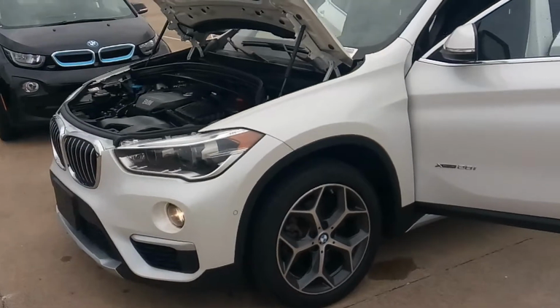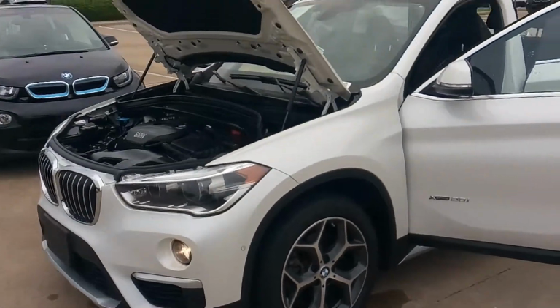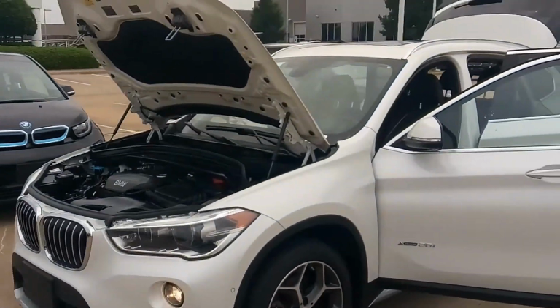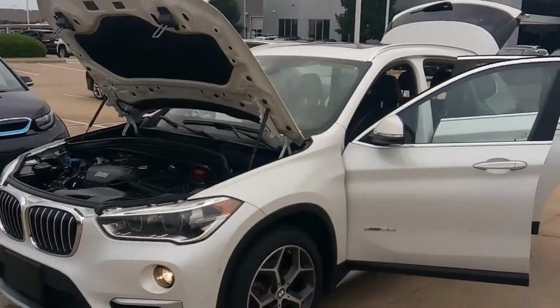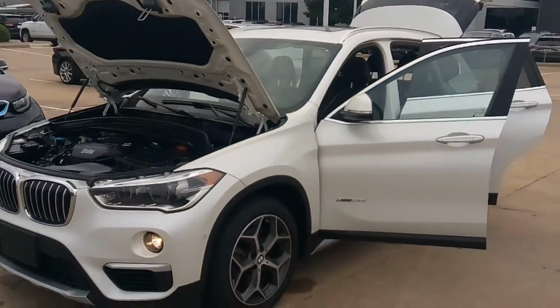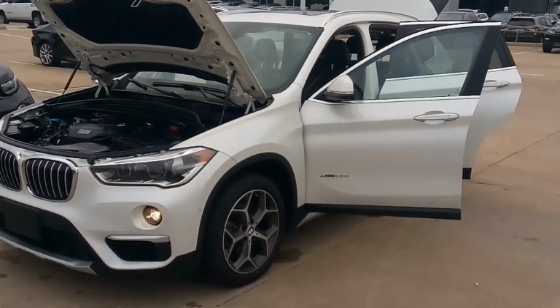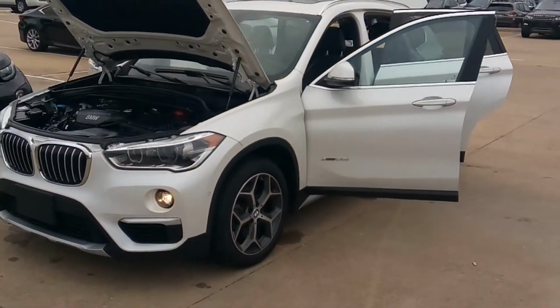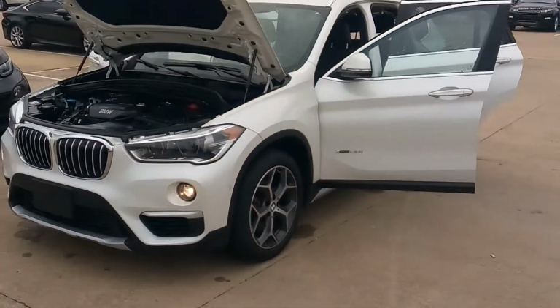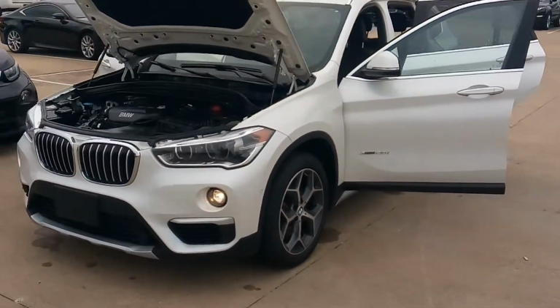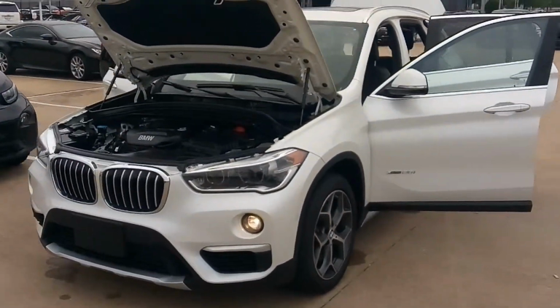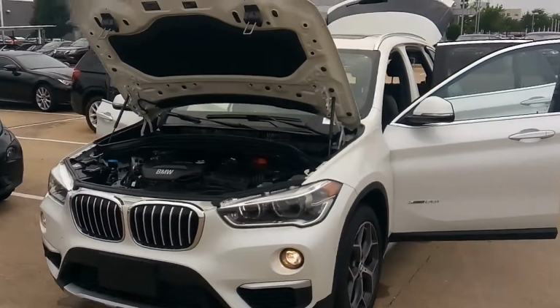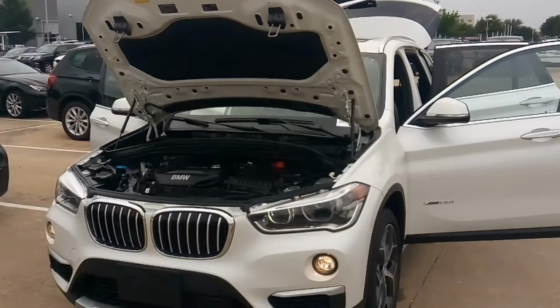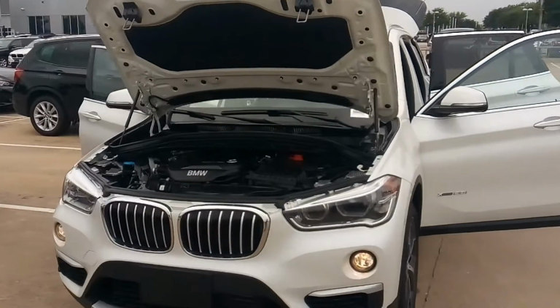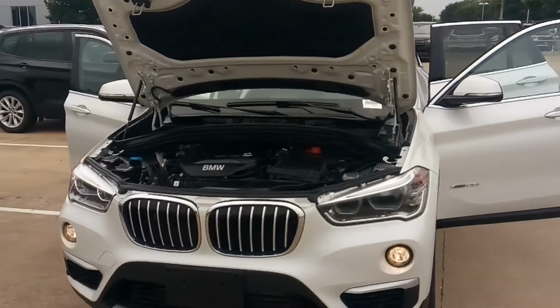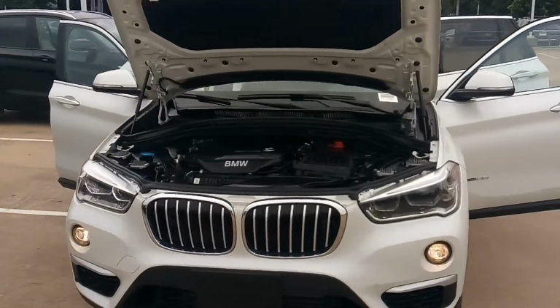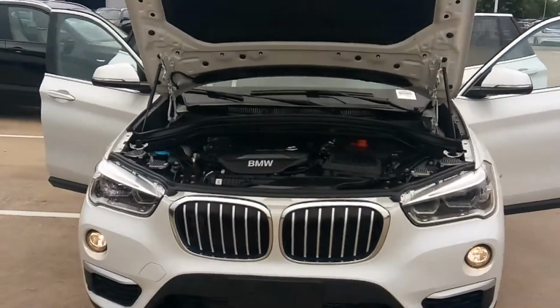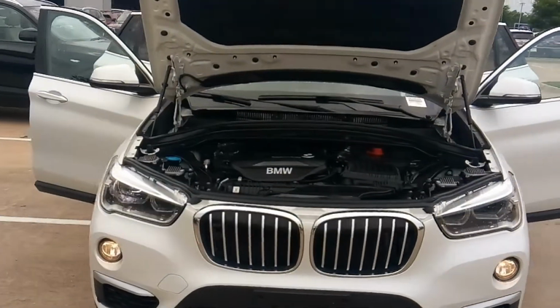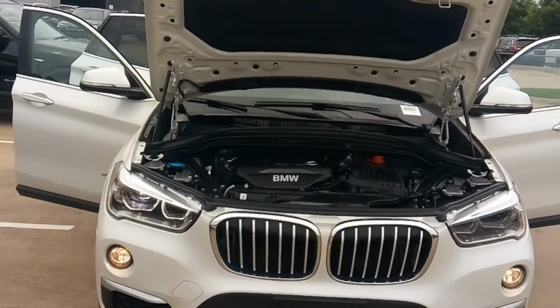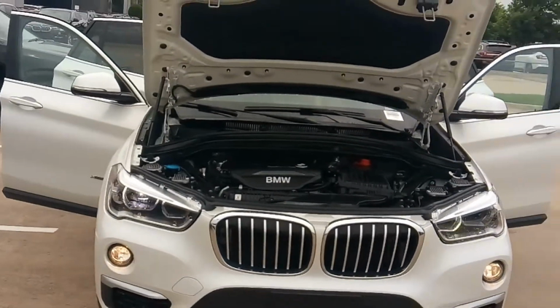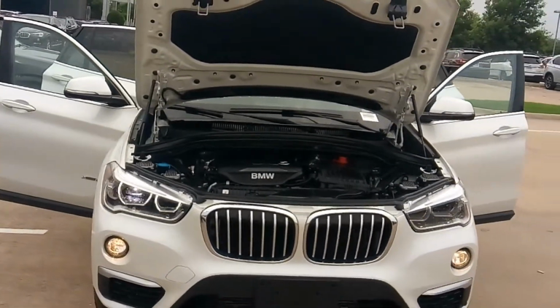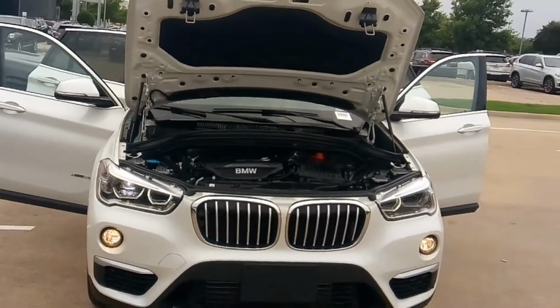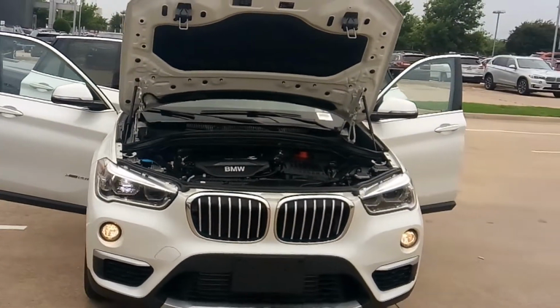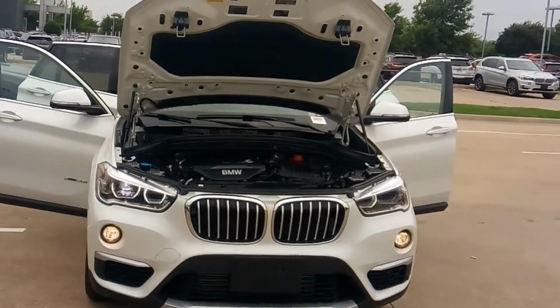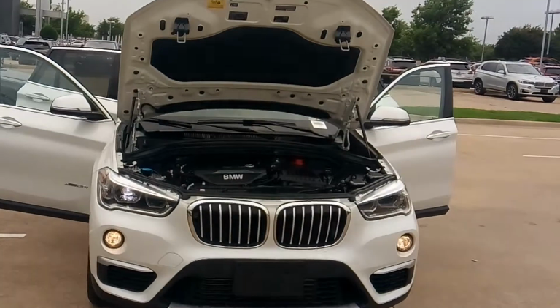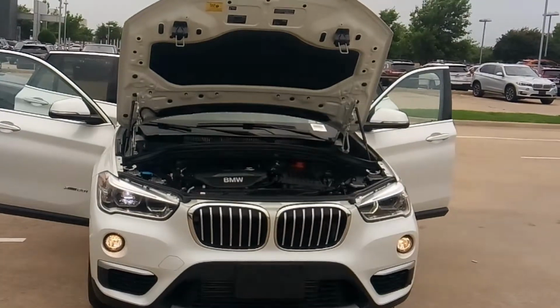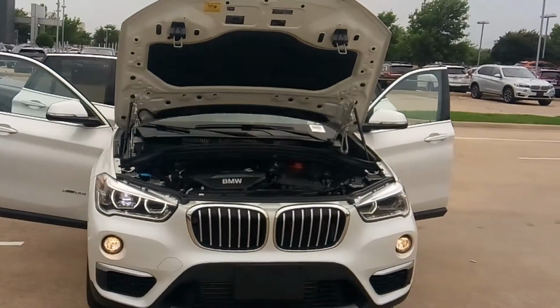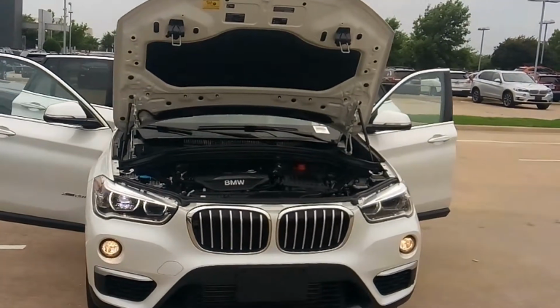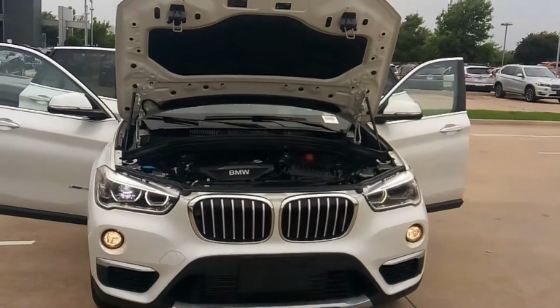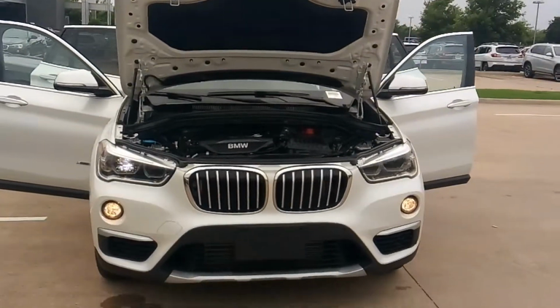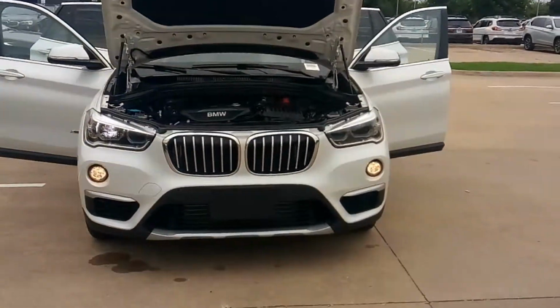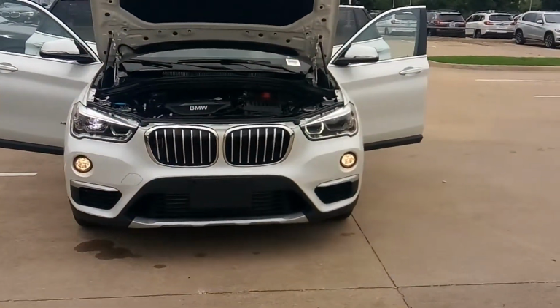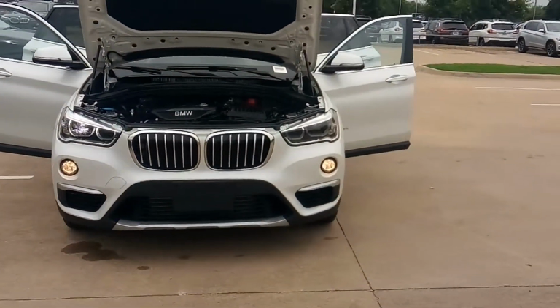Today we're featuring a 2016 BMW X1. 2.0 liters, 228 horsepower, four cylinders, eight-speed automatic all-wheel drive transmission.